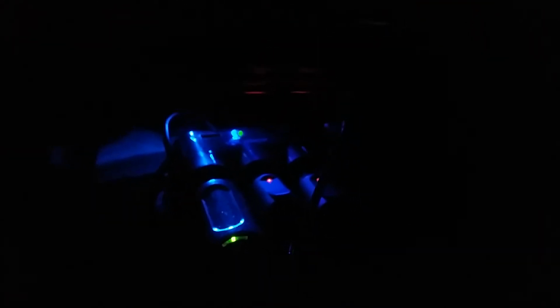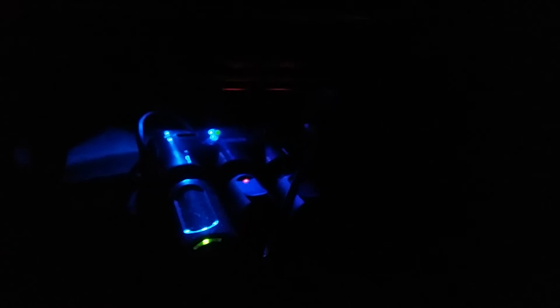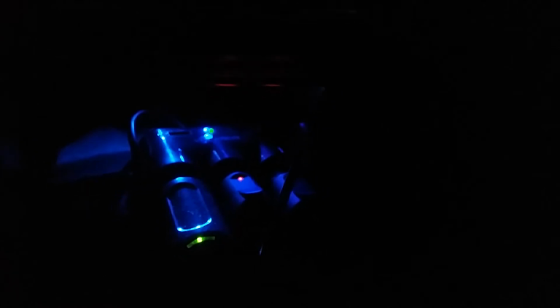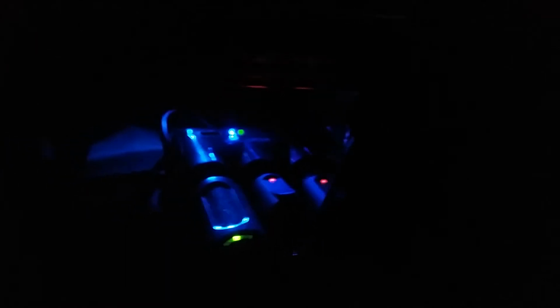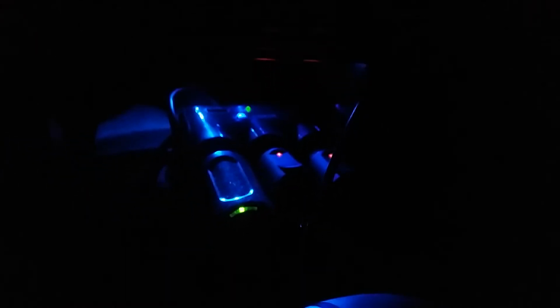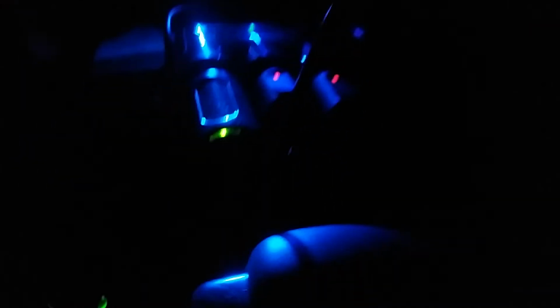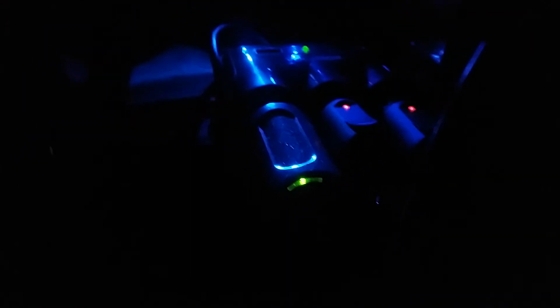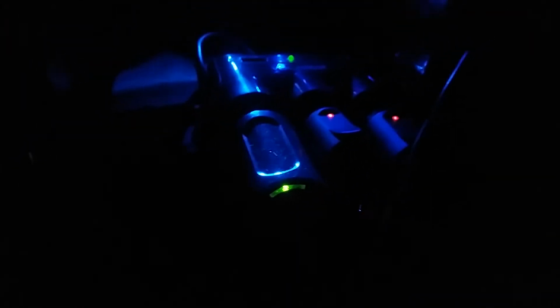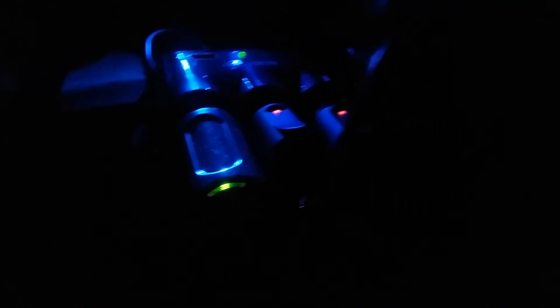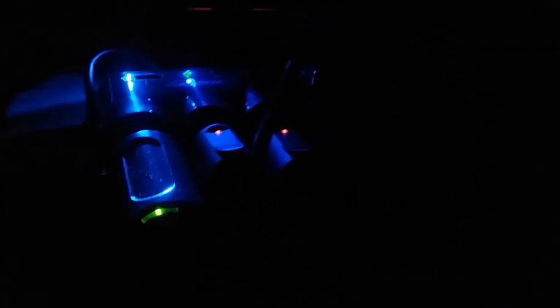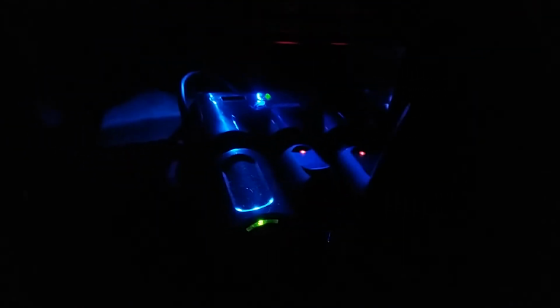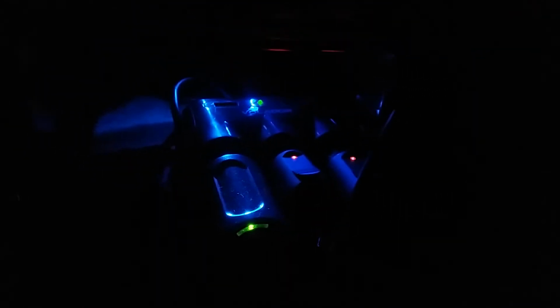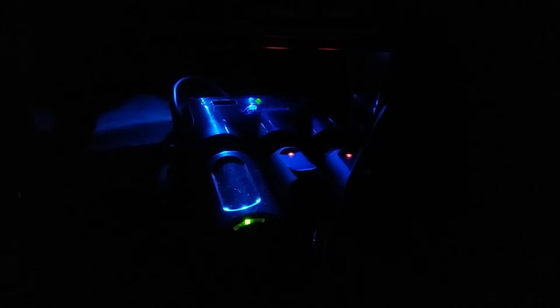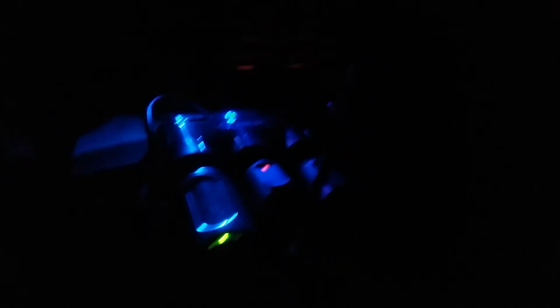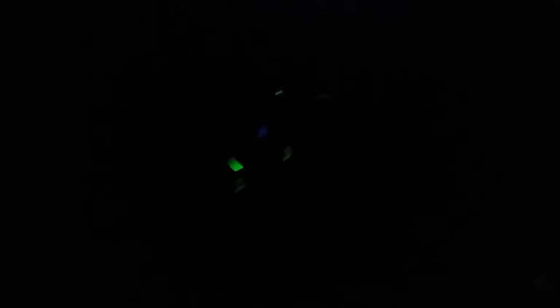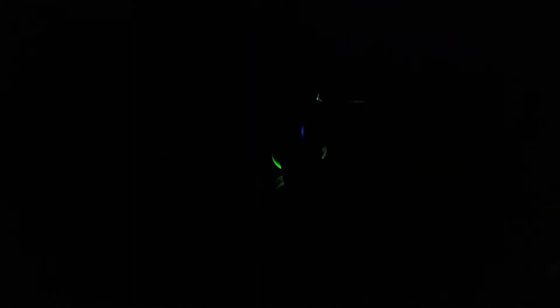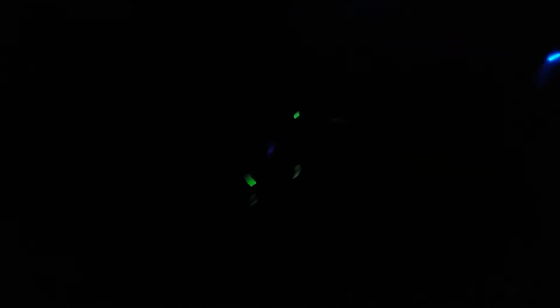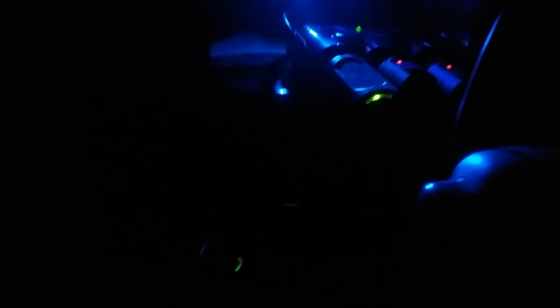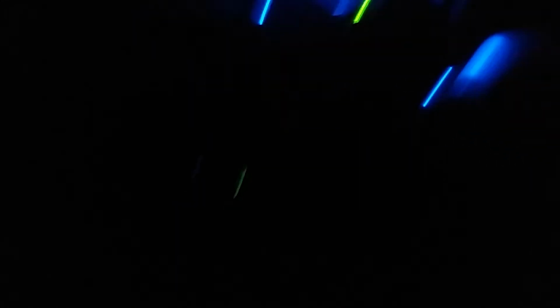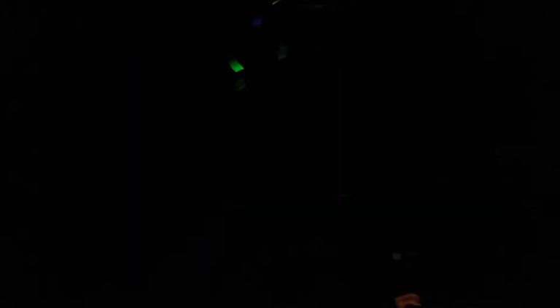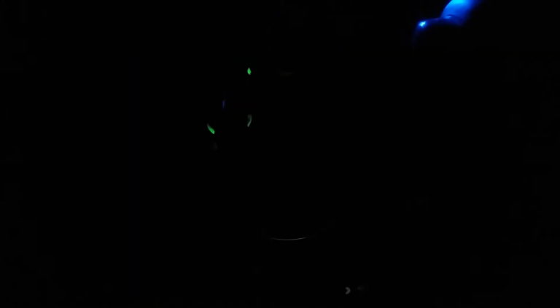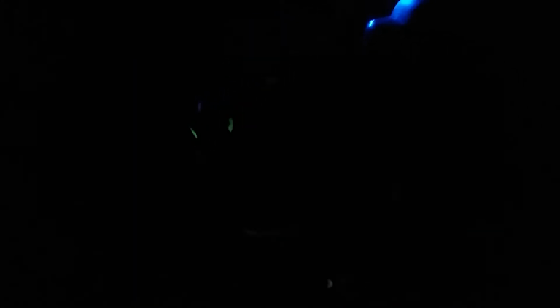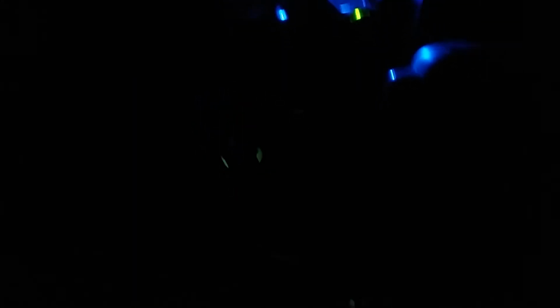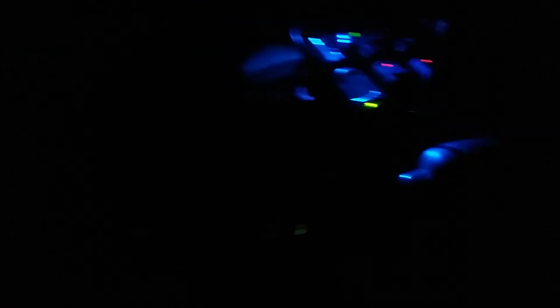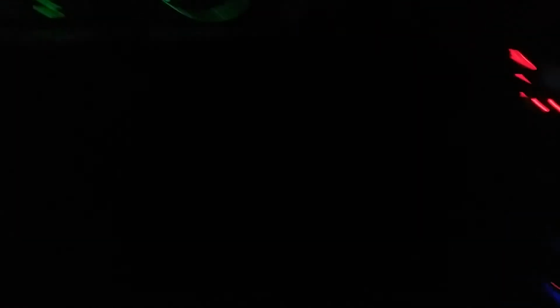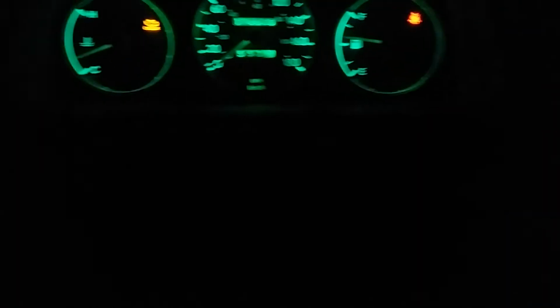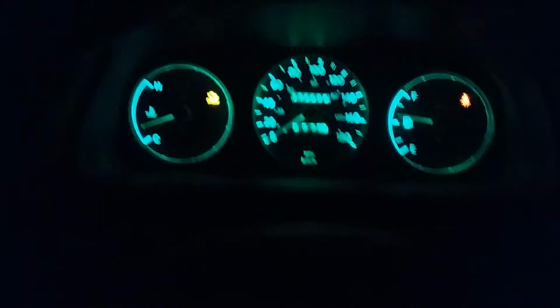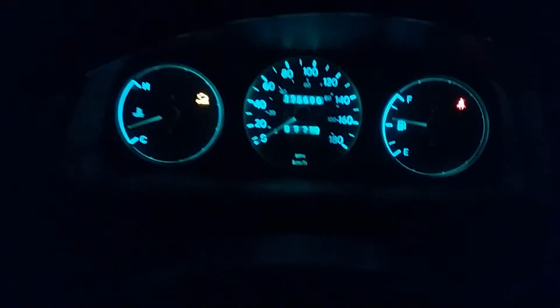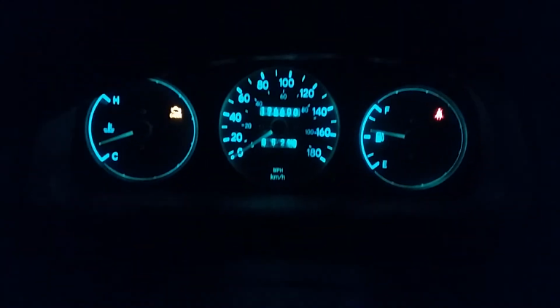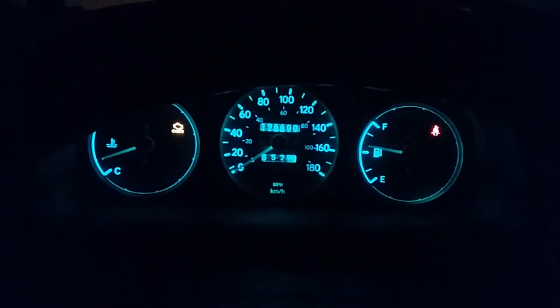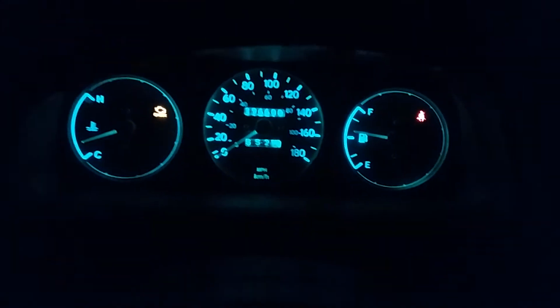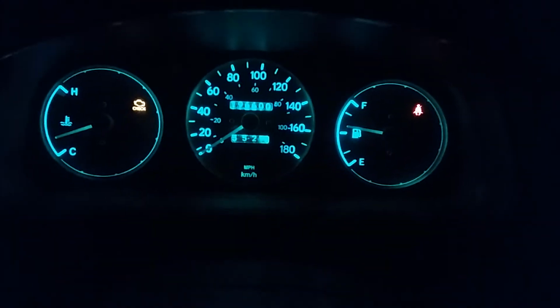There are two USB ports, three 12-volt outlets, plus a double 12-volt outlet. I've got a double 12-volt outlet. And that's an LED gauge cluster there.